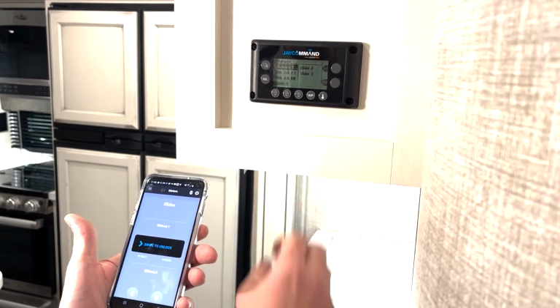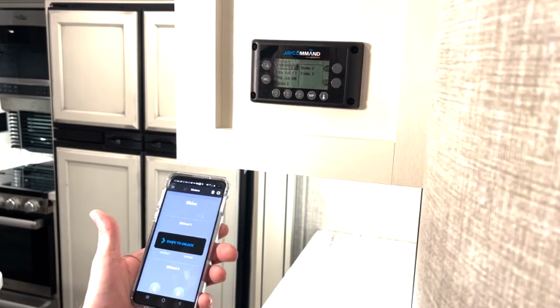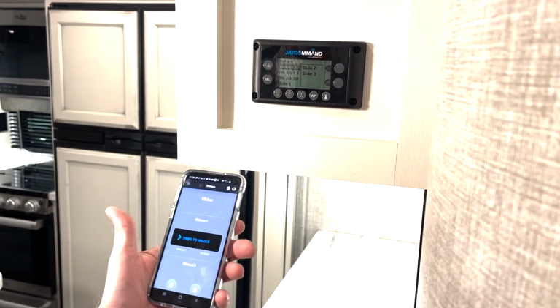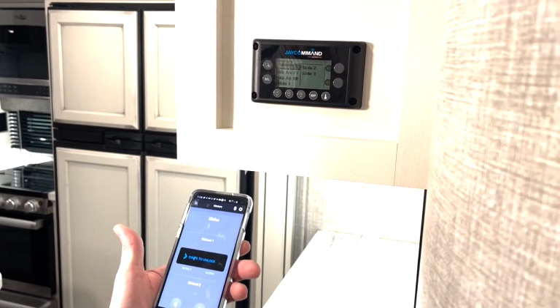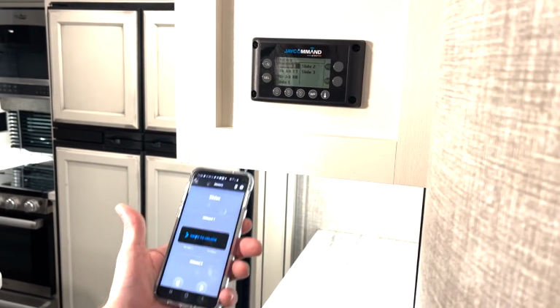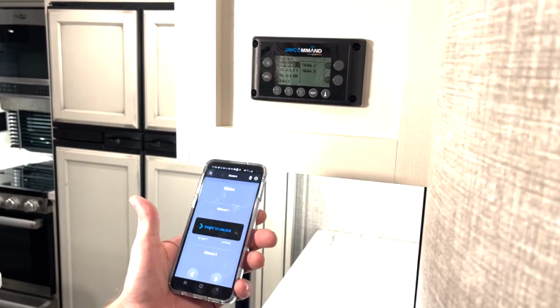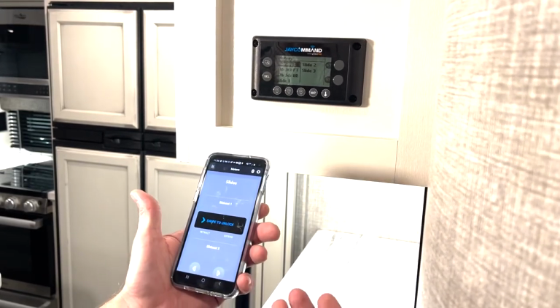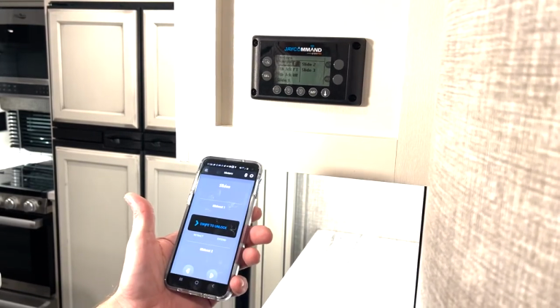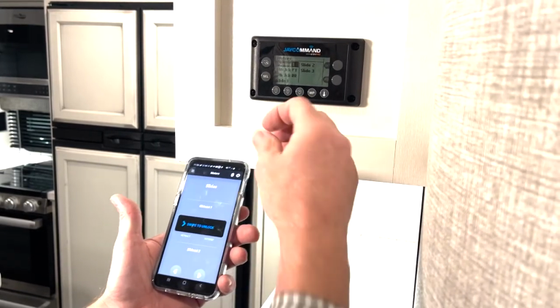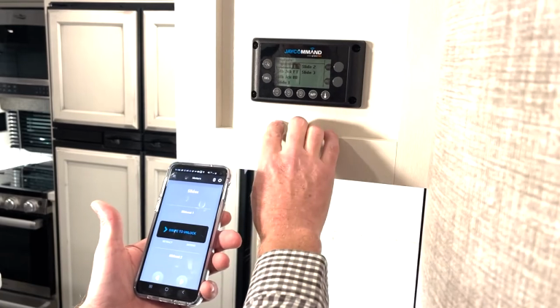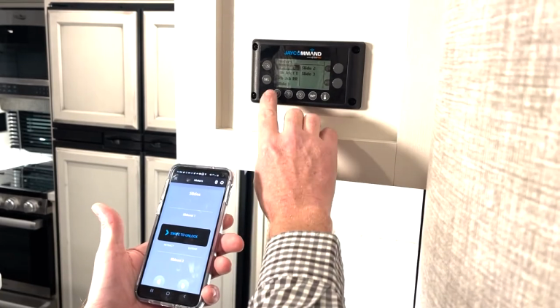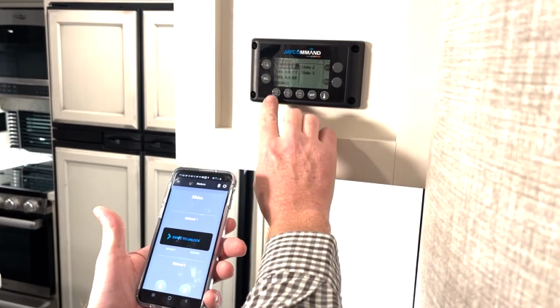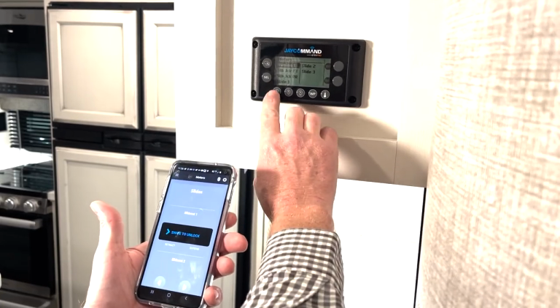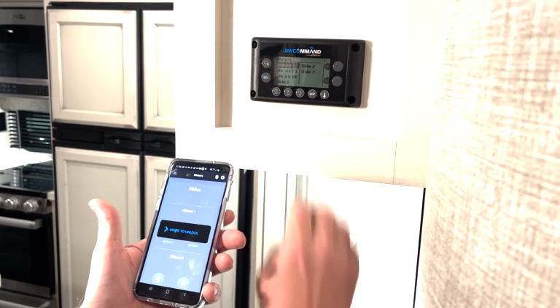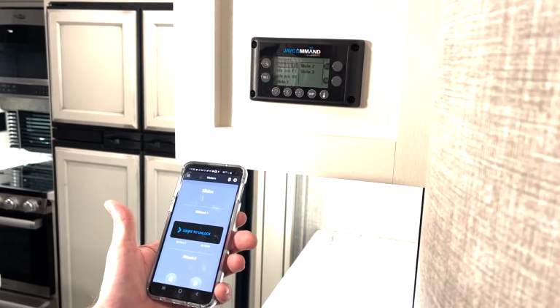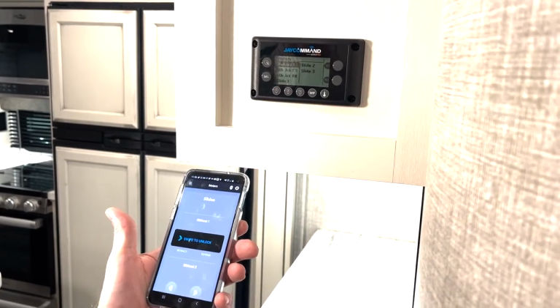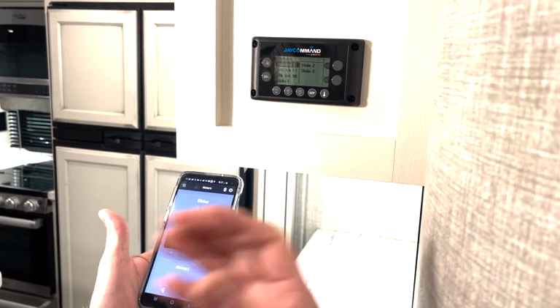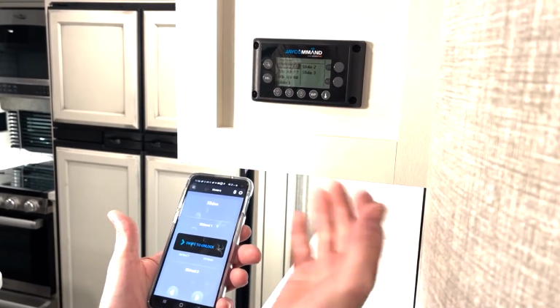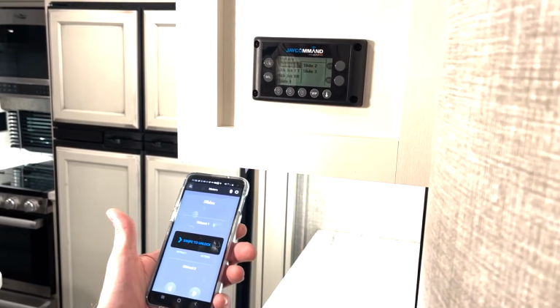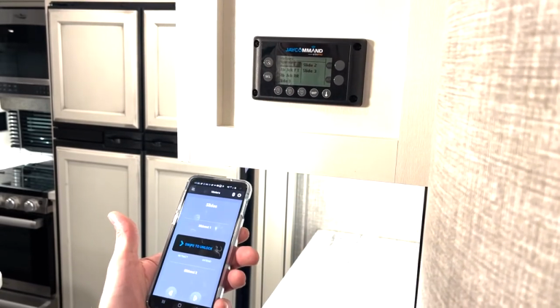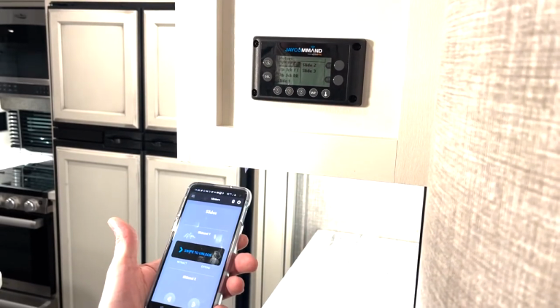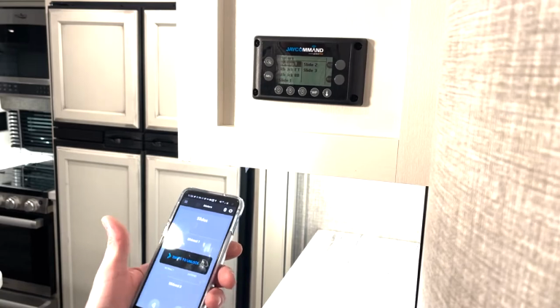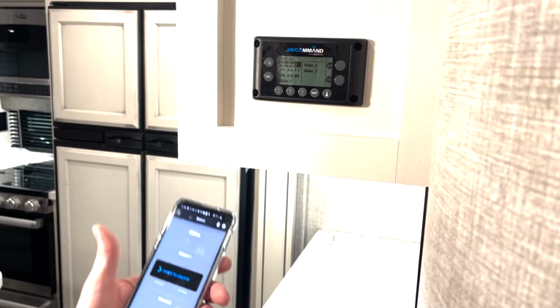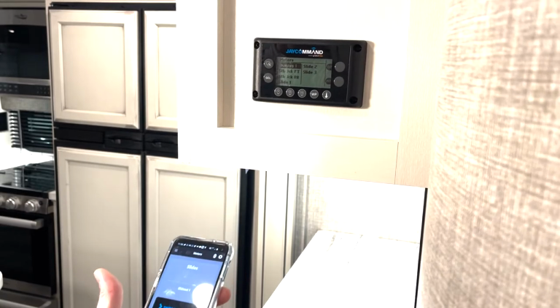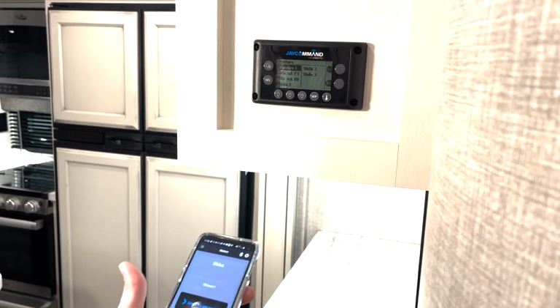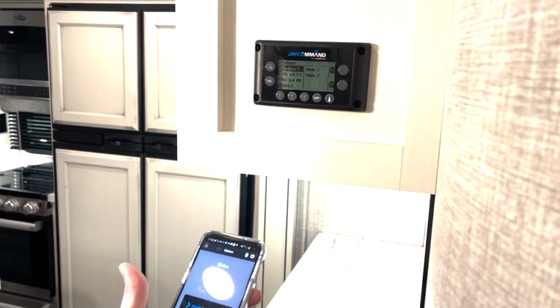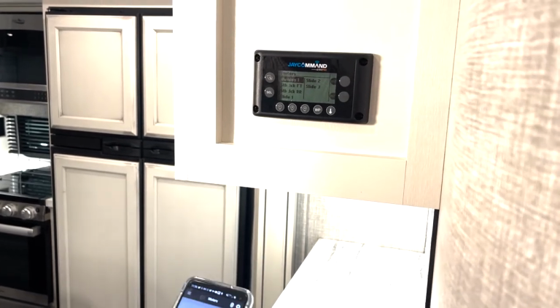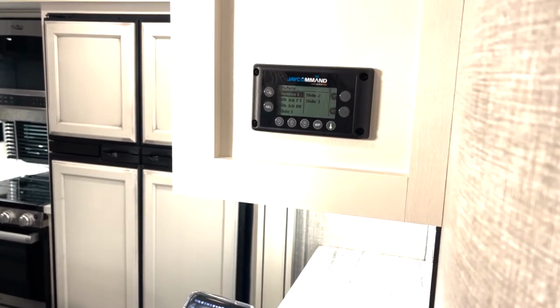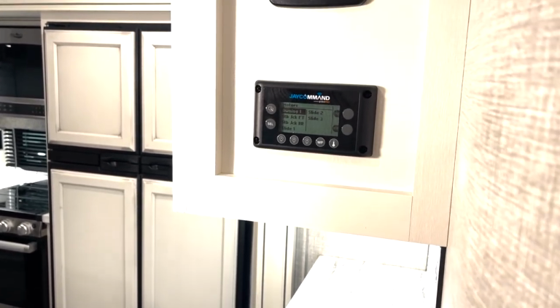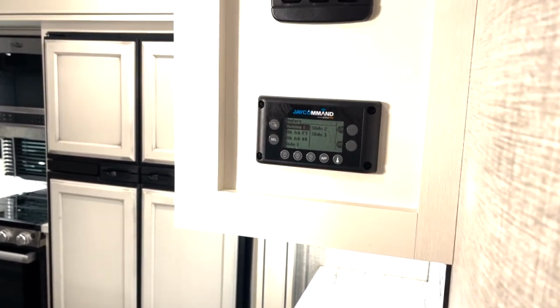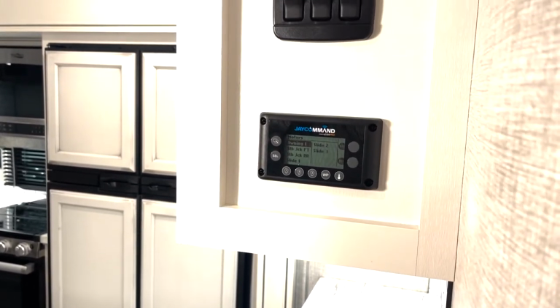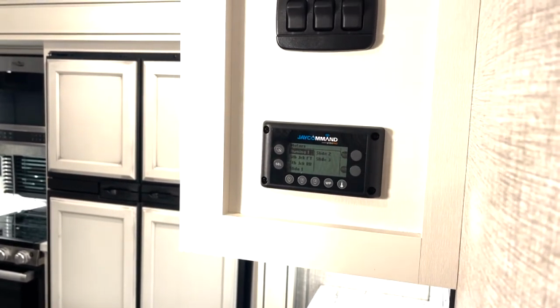What that does is signal that you're no longer in motion — you've gone inside the unit and hit a redundancy button. That disengages the motor lockout. That's just one of the safety features we have built into the J Command Mini system.